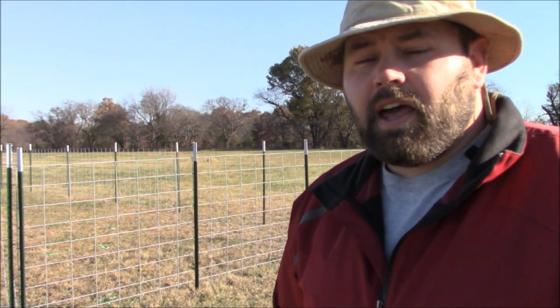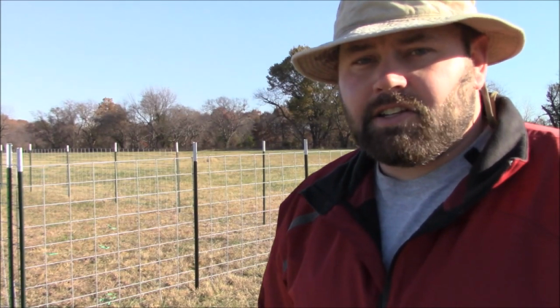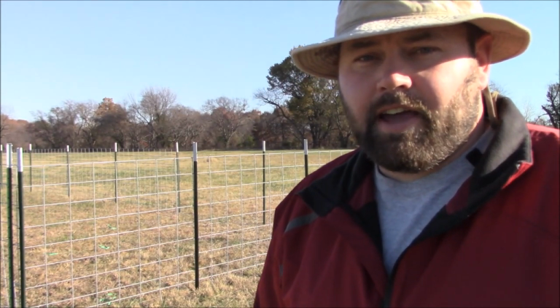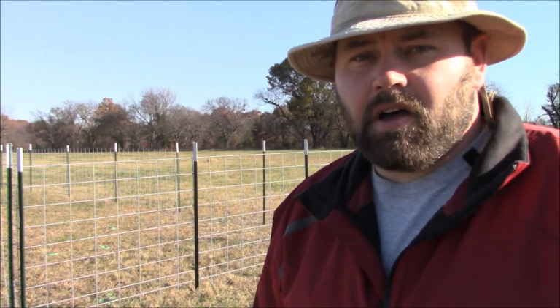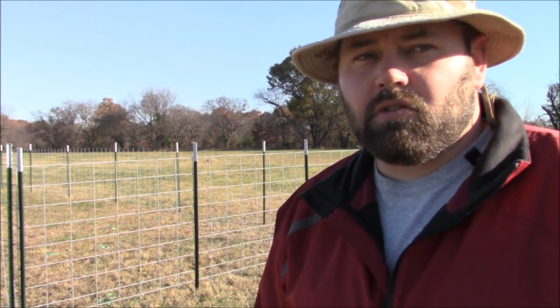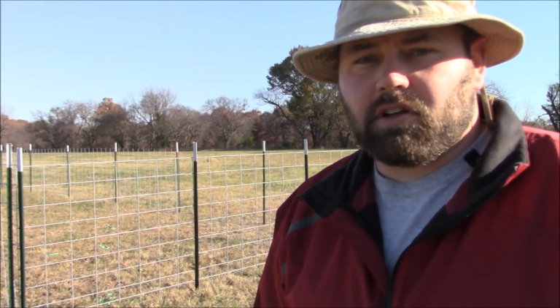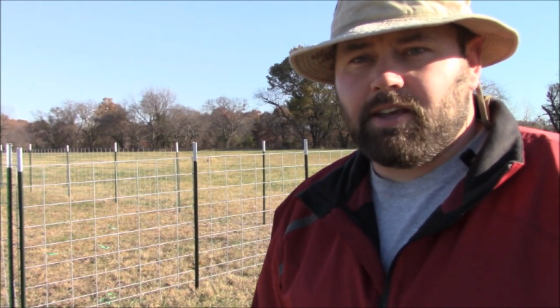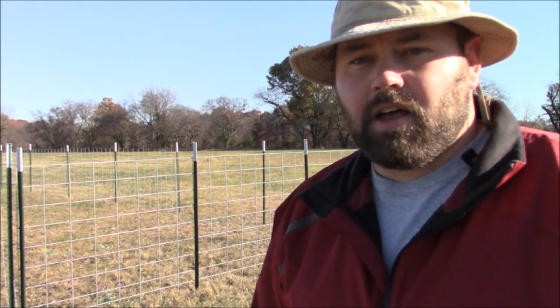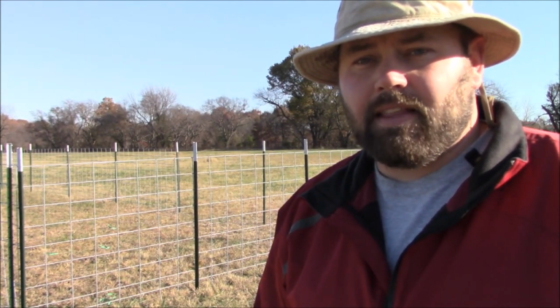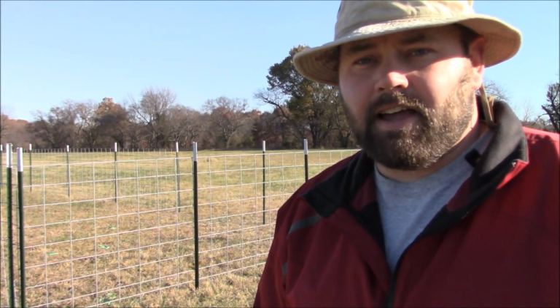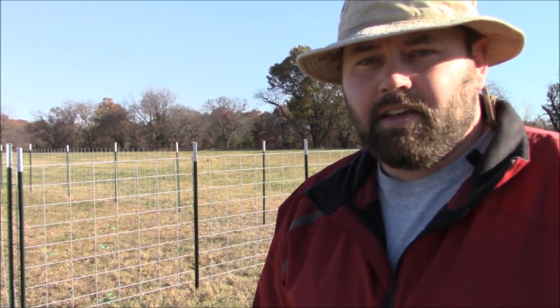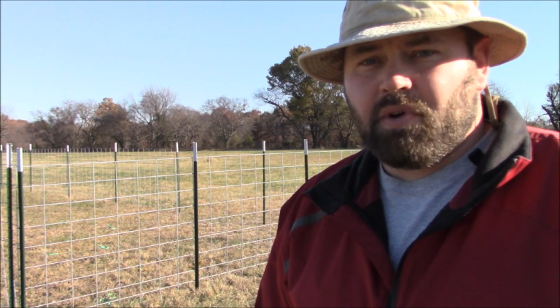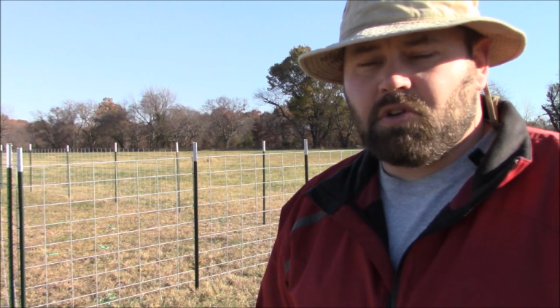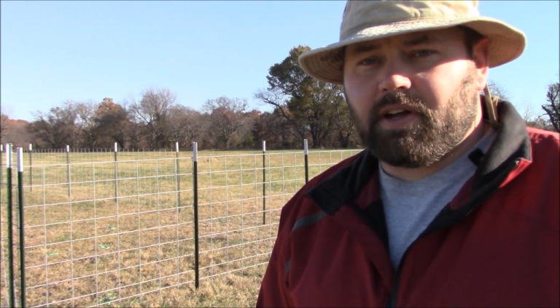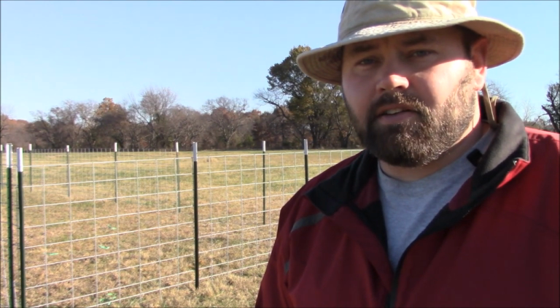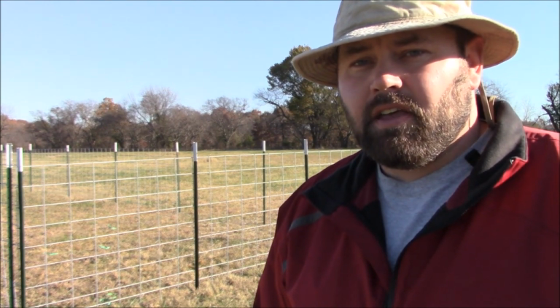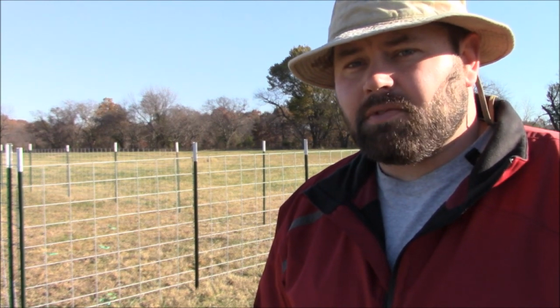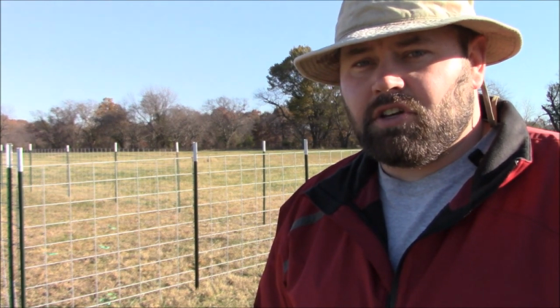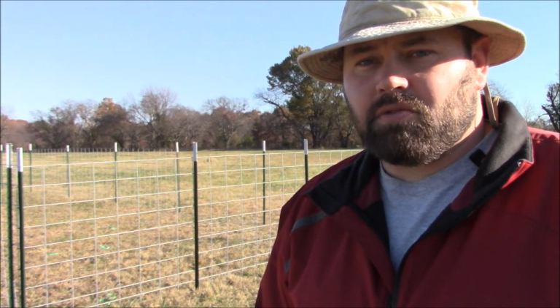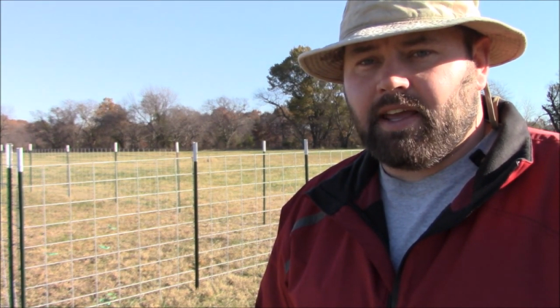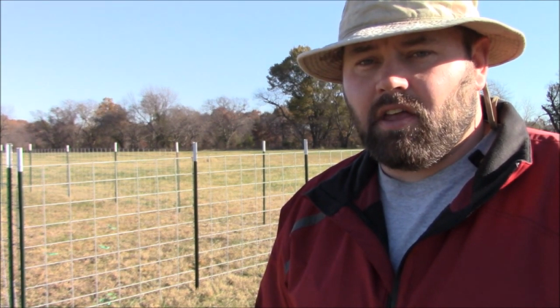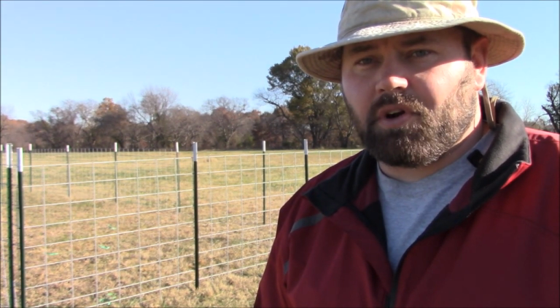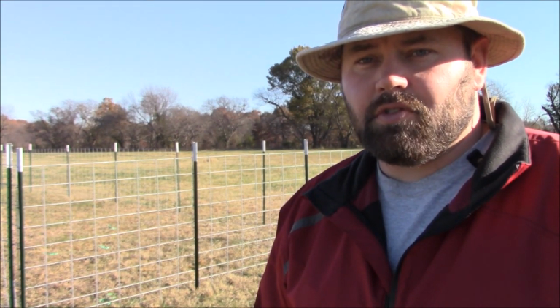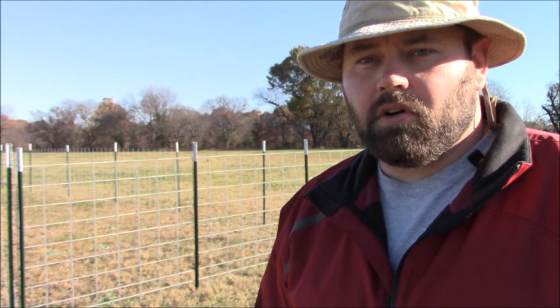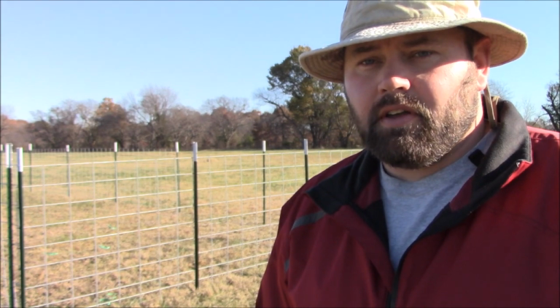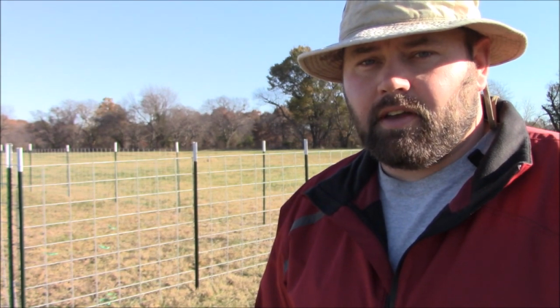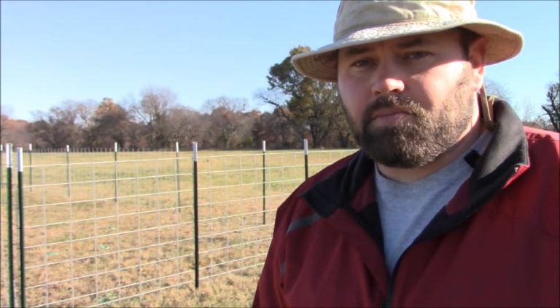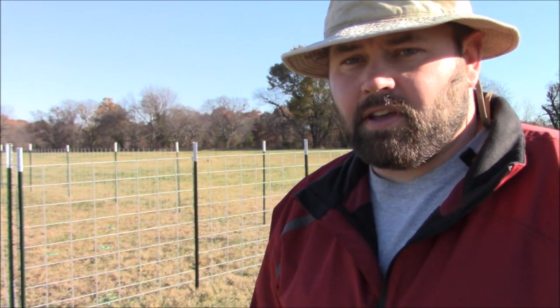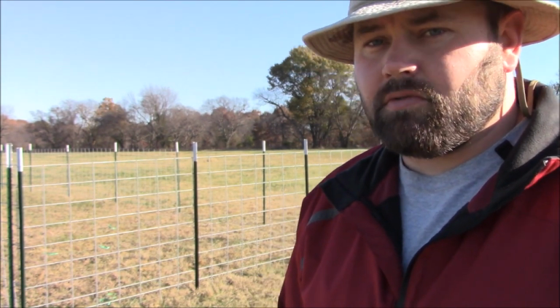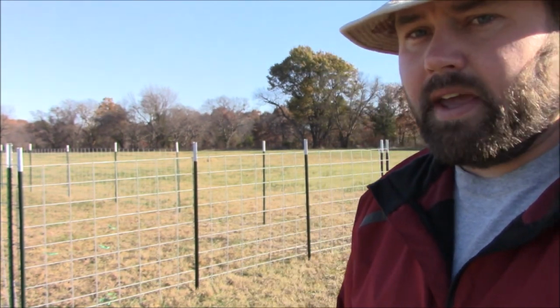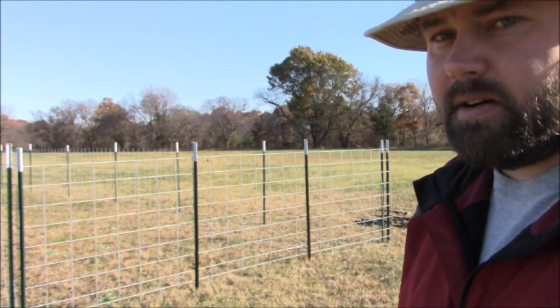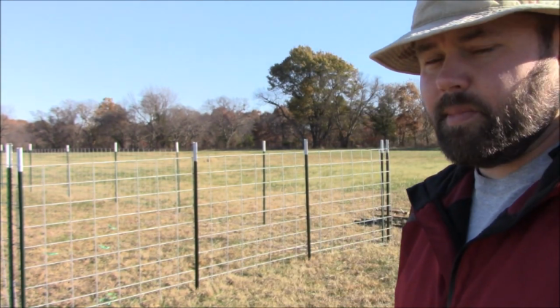Hey, Dutch here. Me and my uncle worked on this sheep pen last night. We got it almost all the way done. I'm just going to show you guys what we did and what we're going to use it for. It's a pretty simple little pen back here behind me.